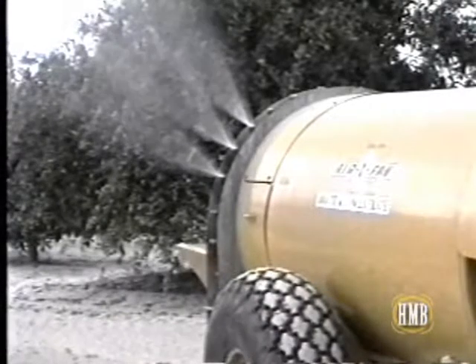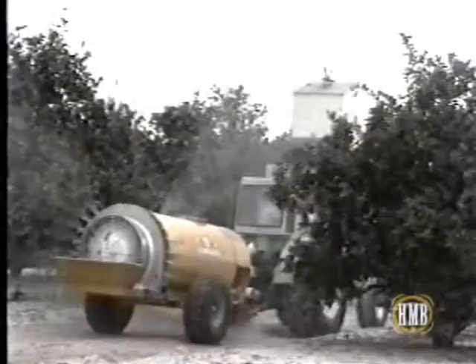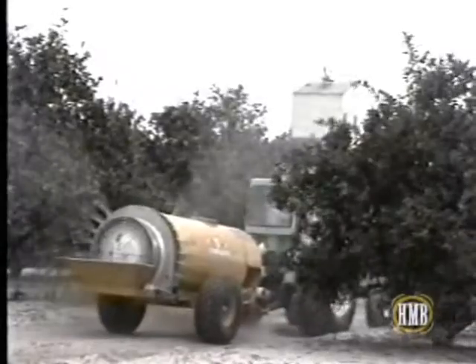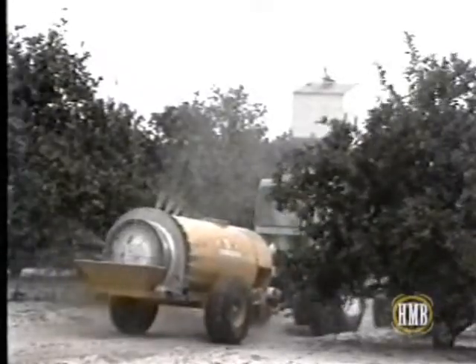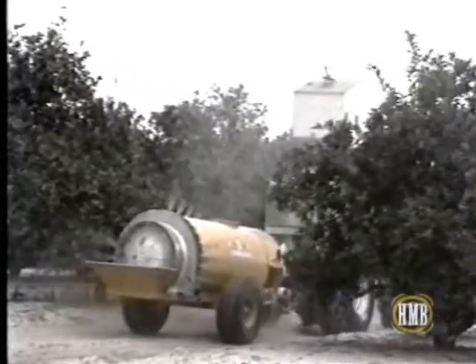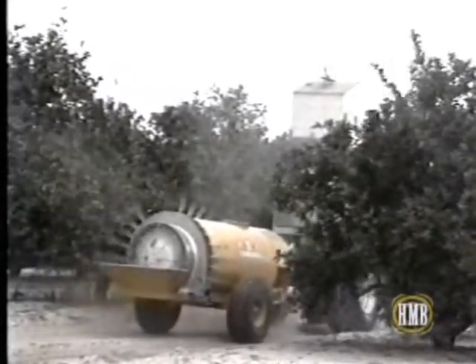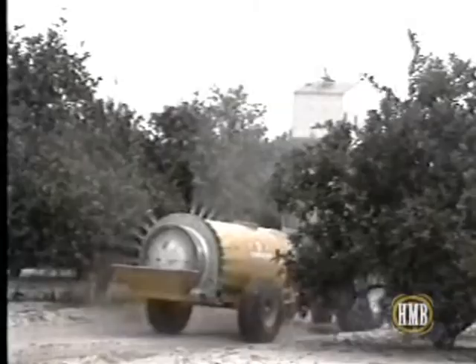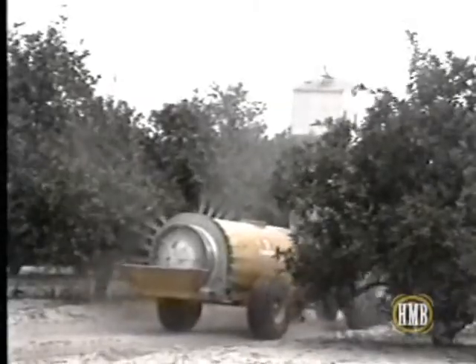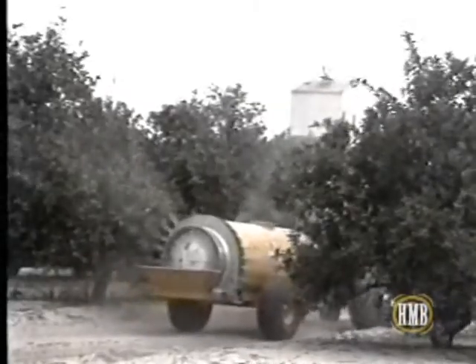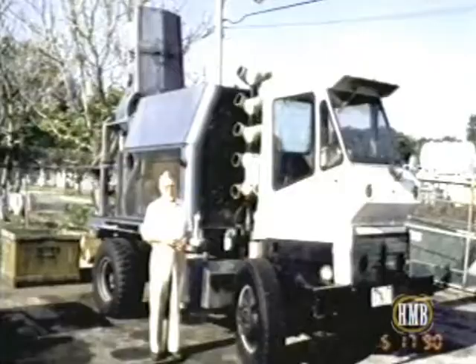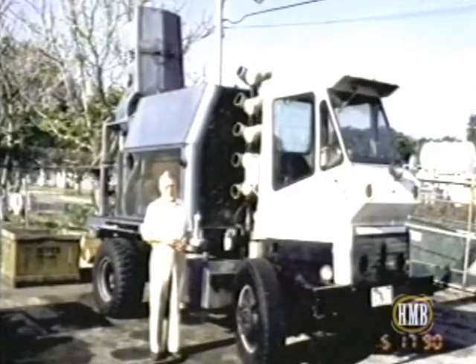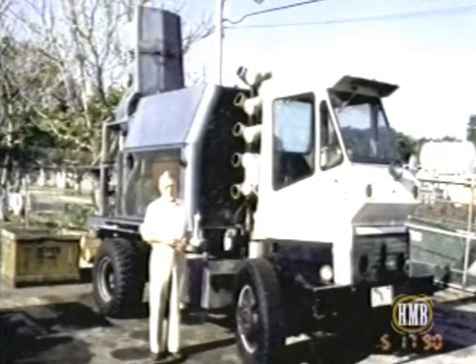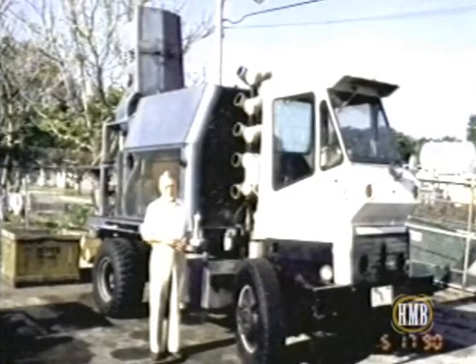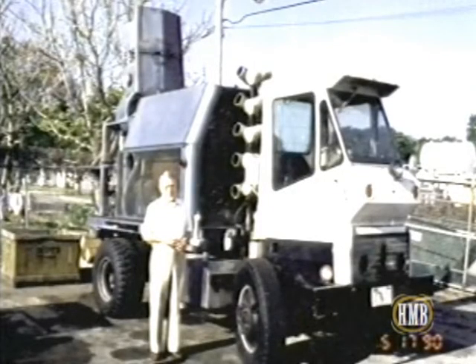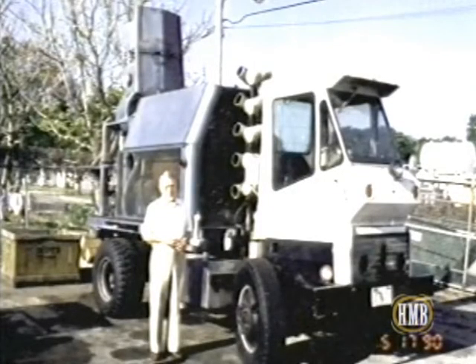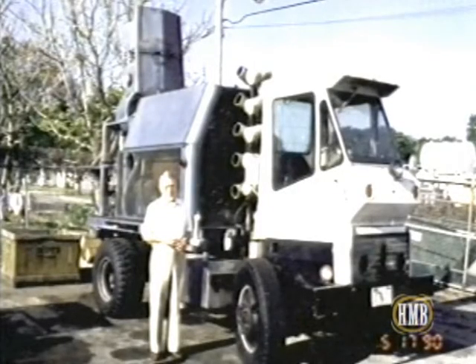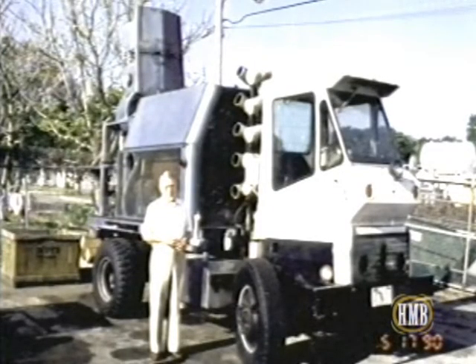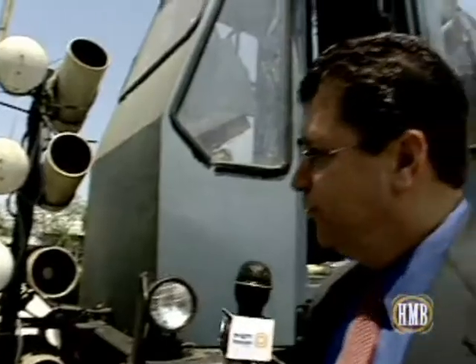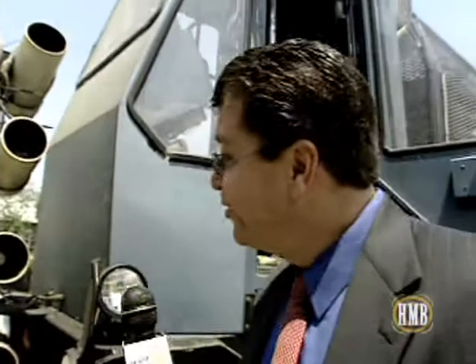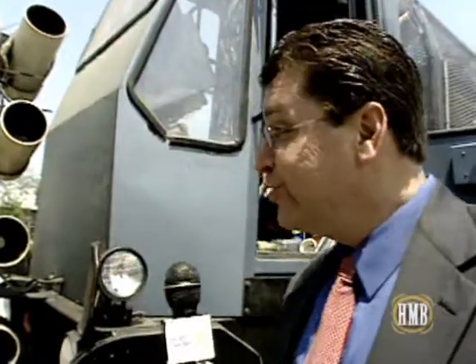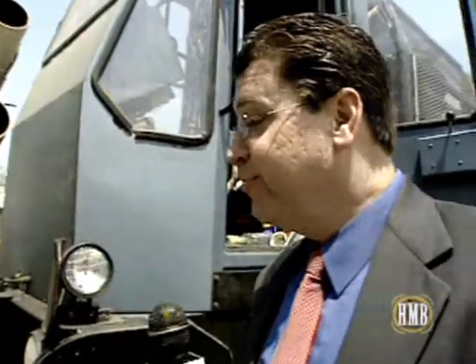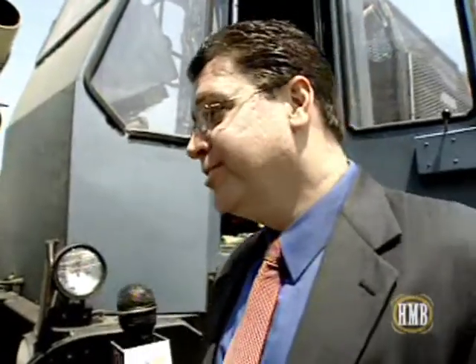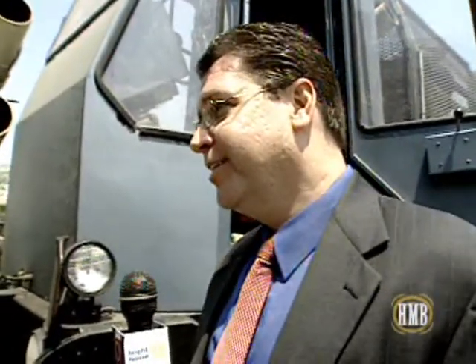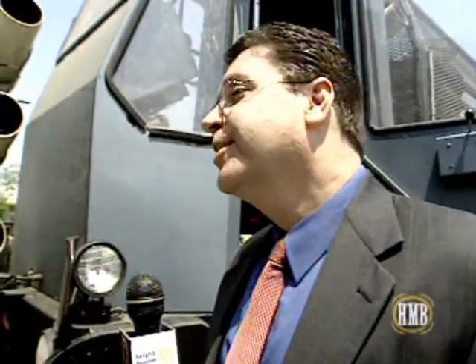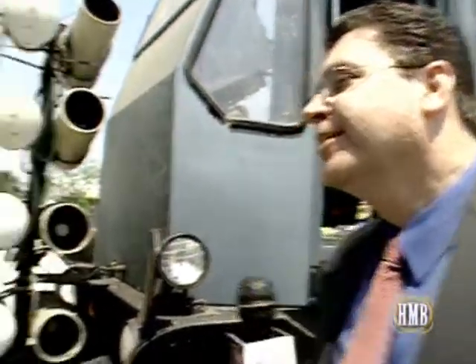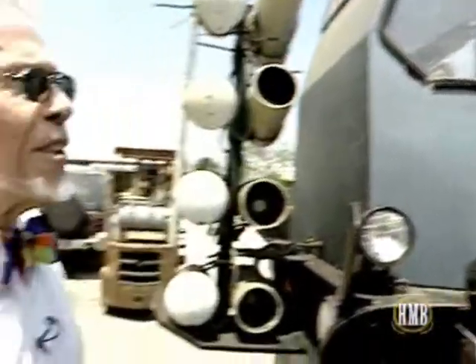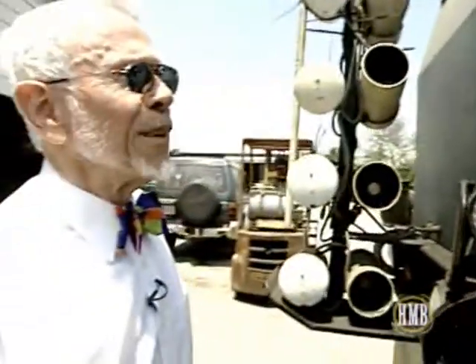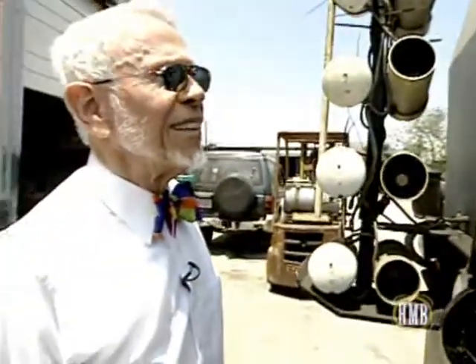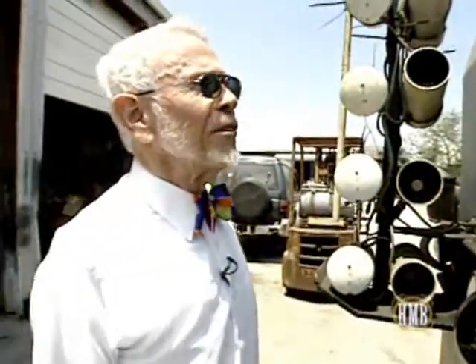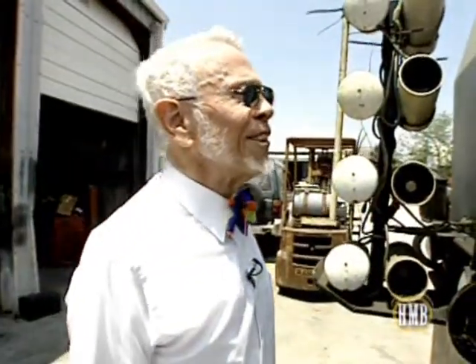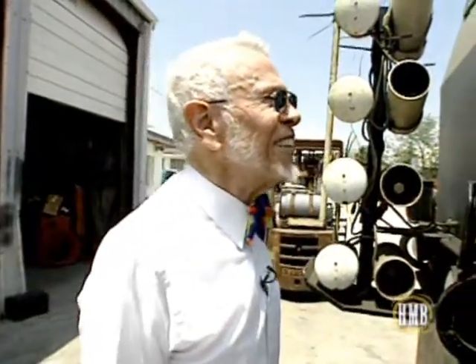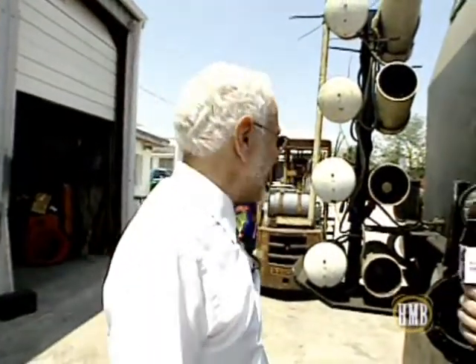Roper patented his invention in 1982 and sold his first unit to Minute Maid in 1984. Jack Norris was a production man there, and I'll love him forever for that first sale.